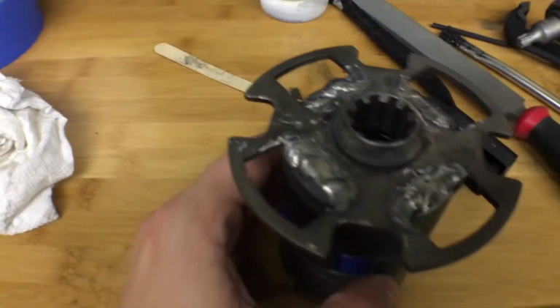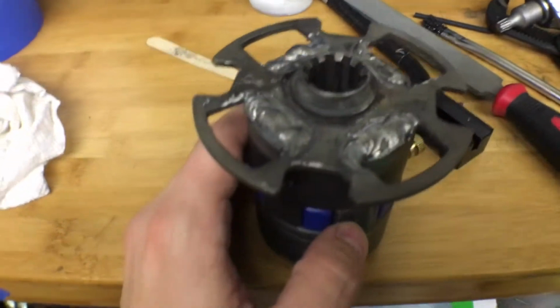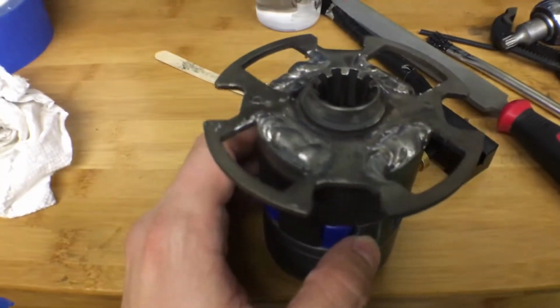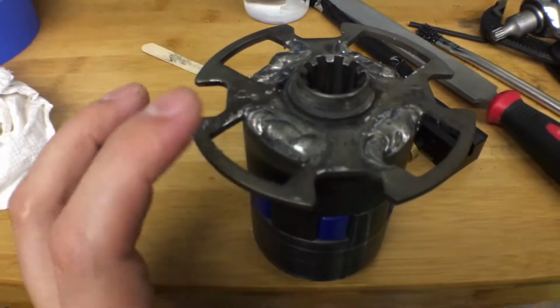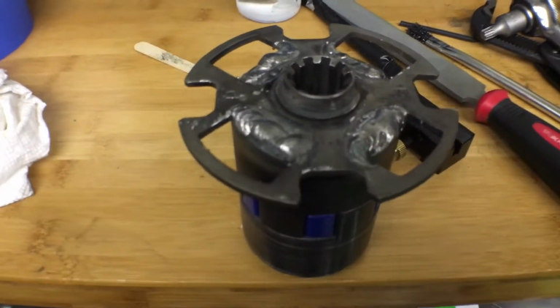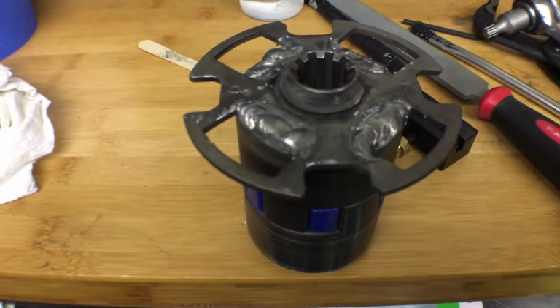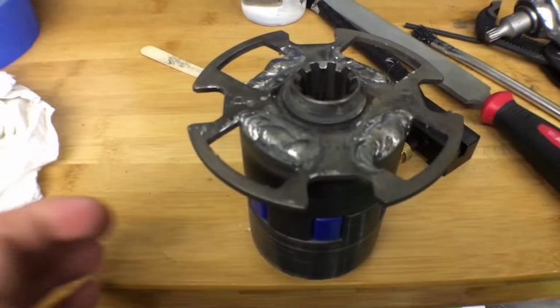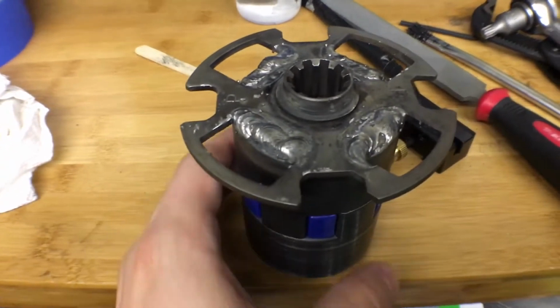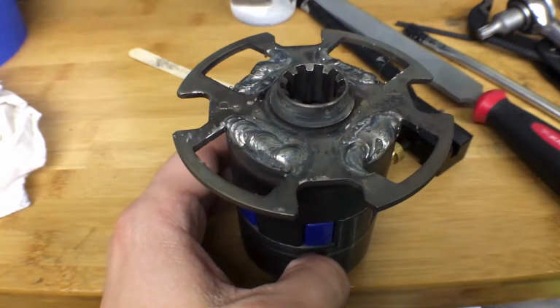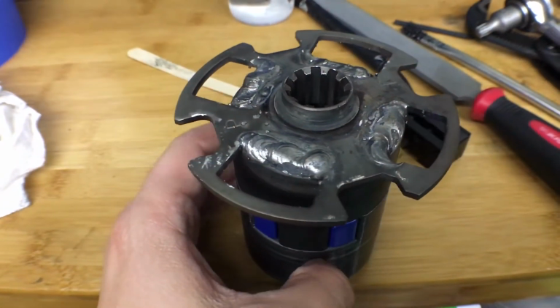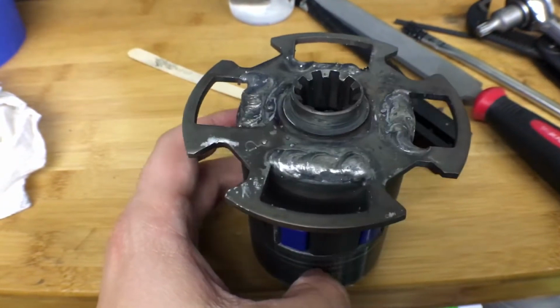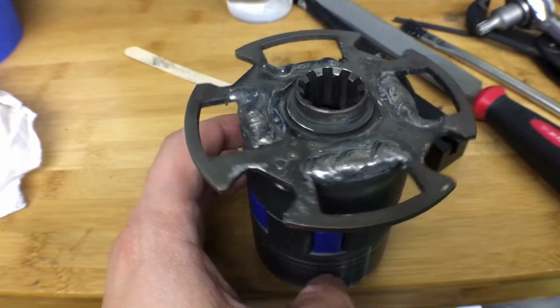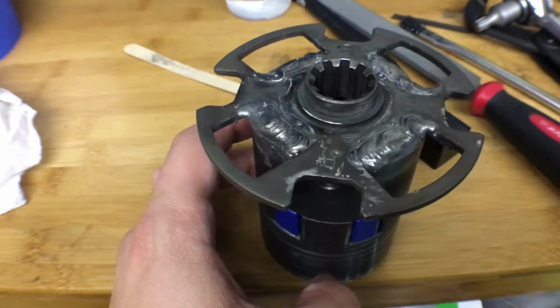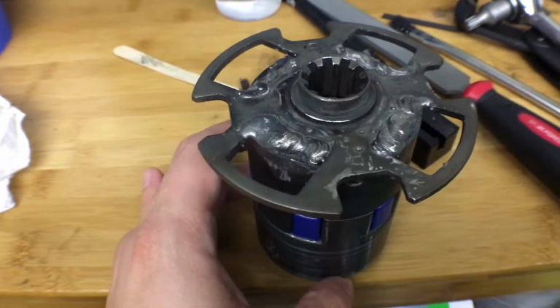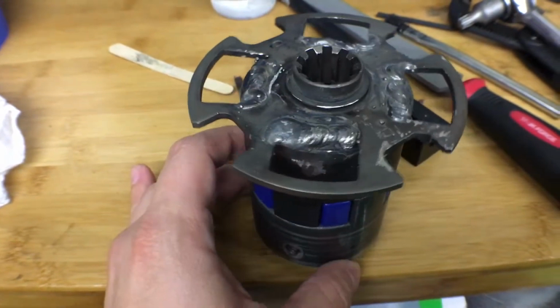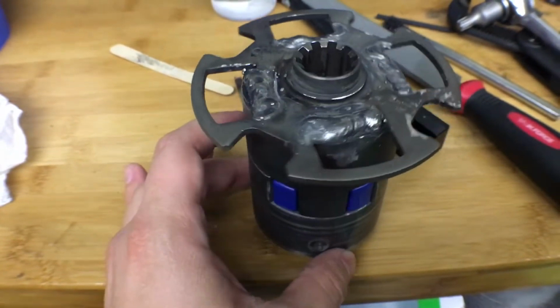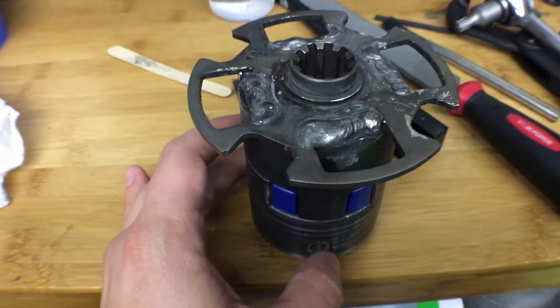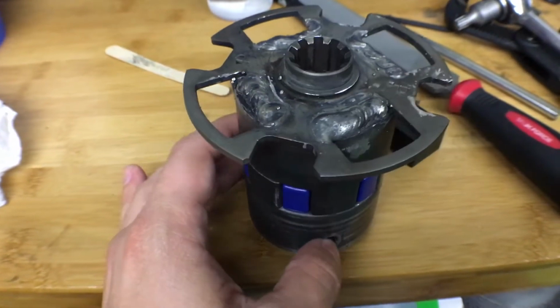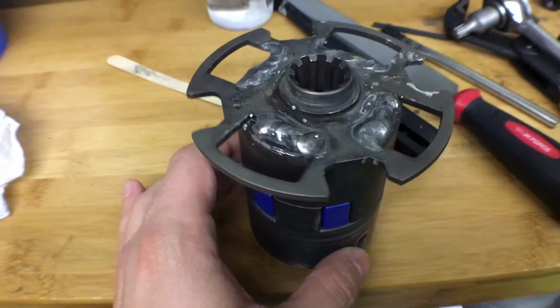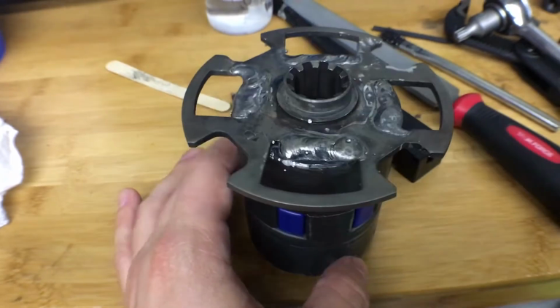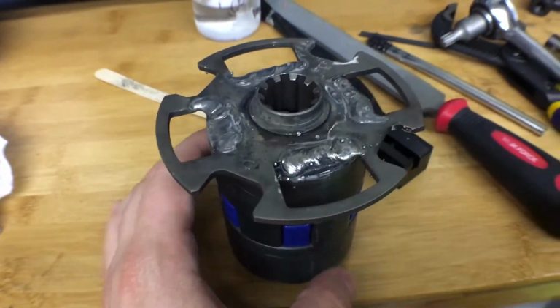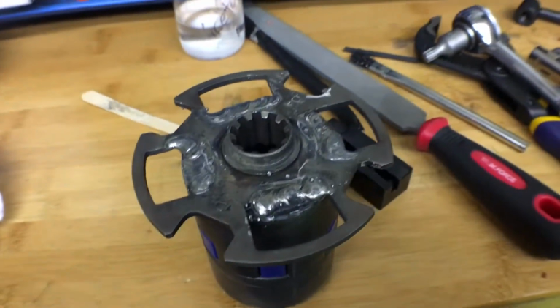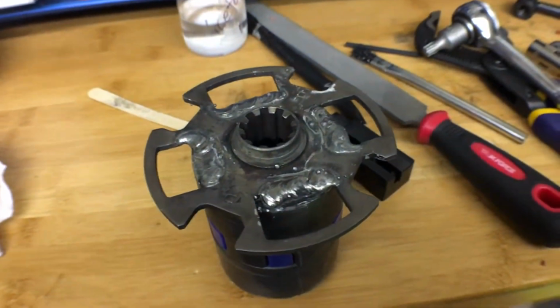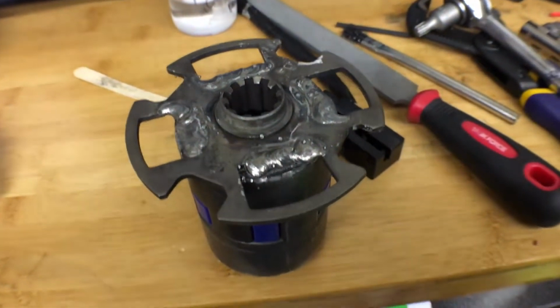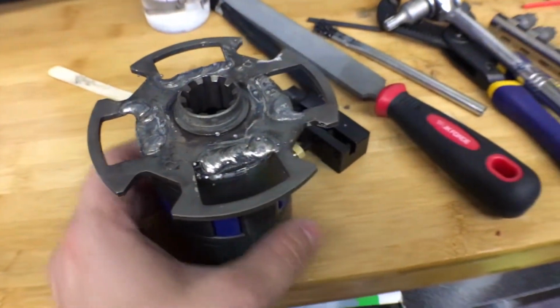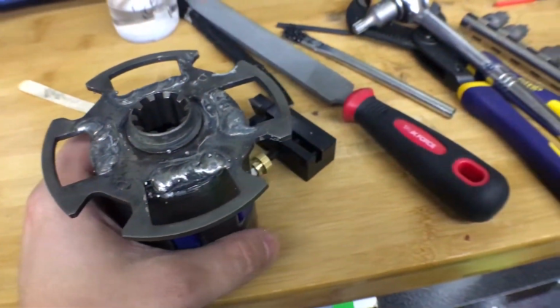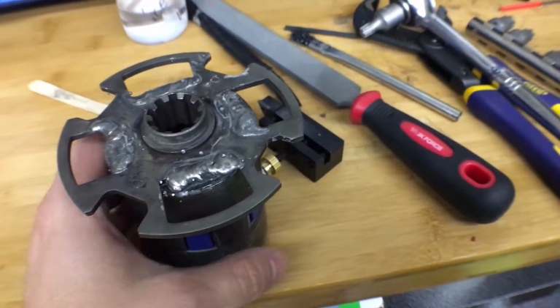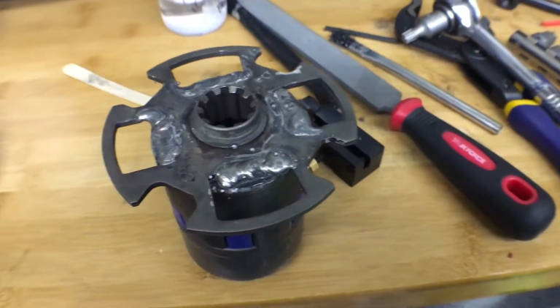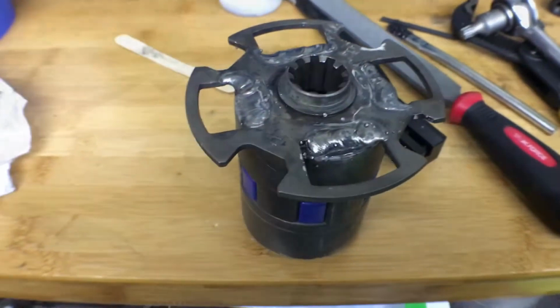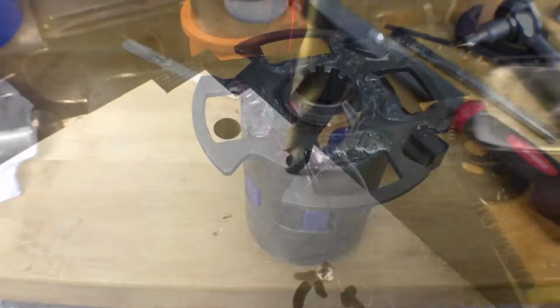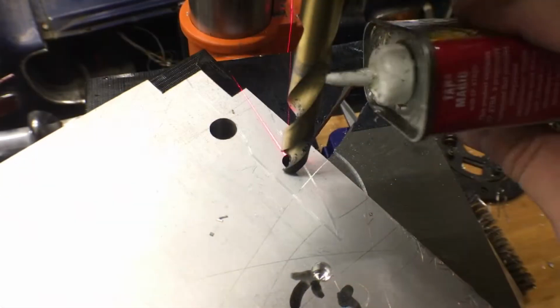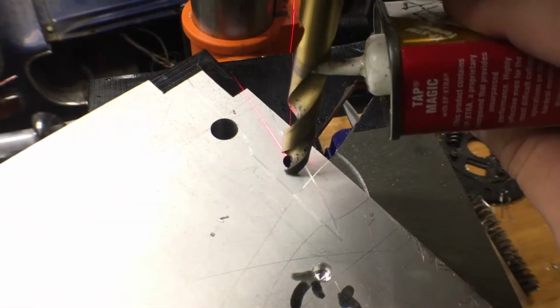After I got it dropped in correctly, I went ahead and welded up a little bead around the rim to extra secure it in there. I might go back and build it up some, but I'm gonna see how this does as it is.